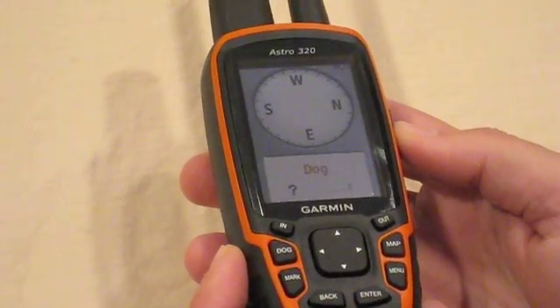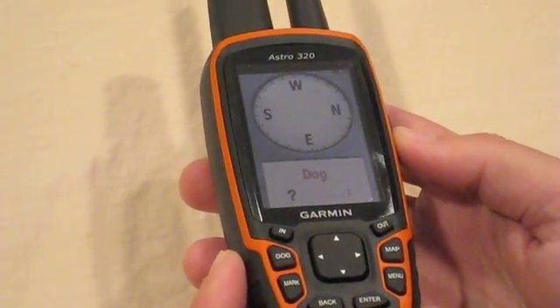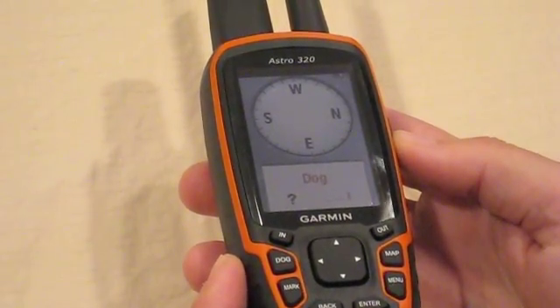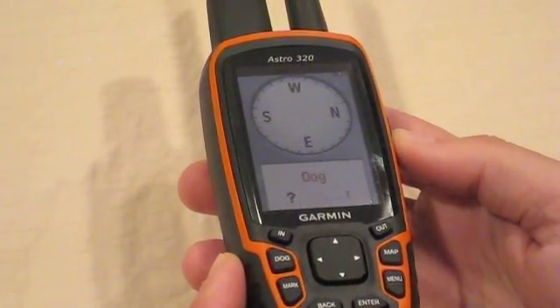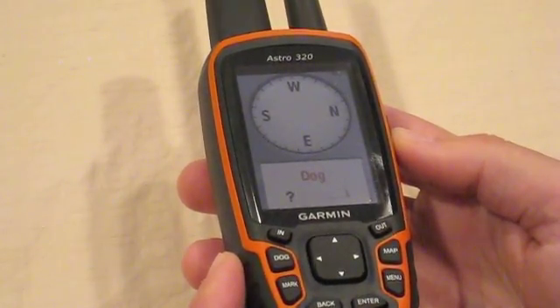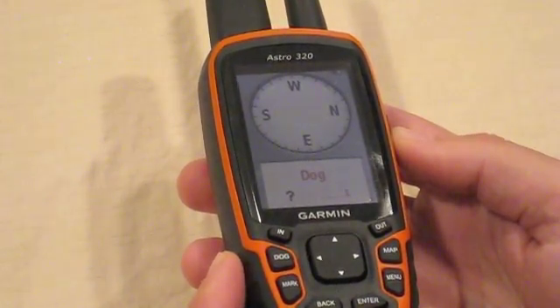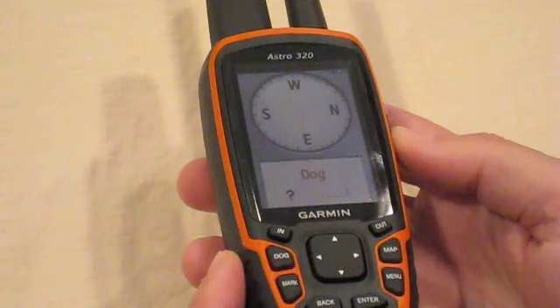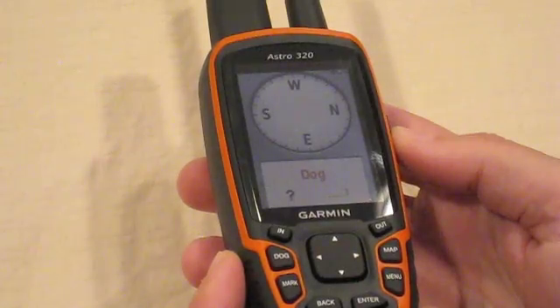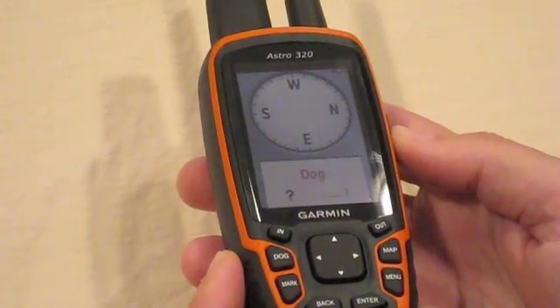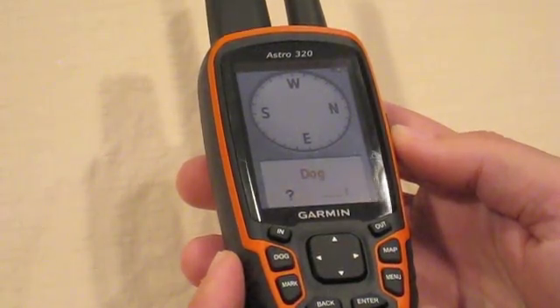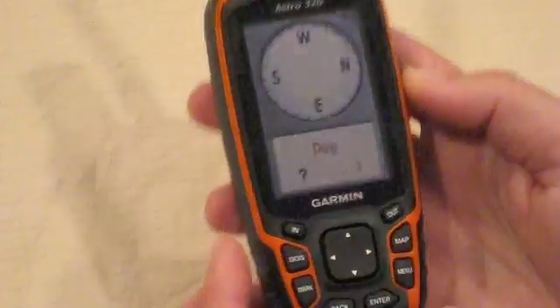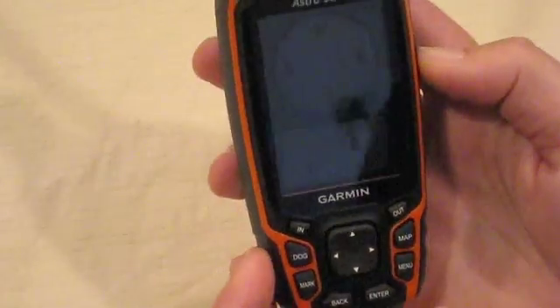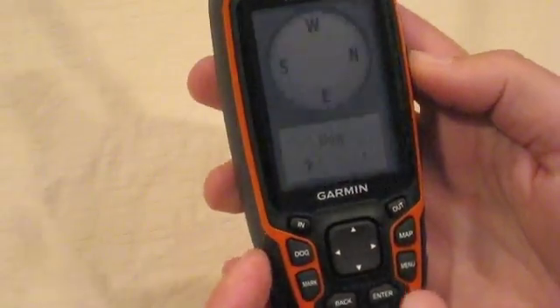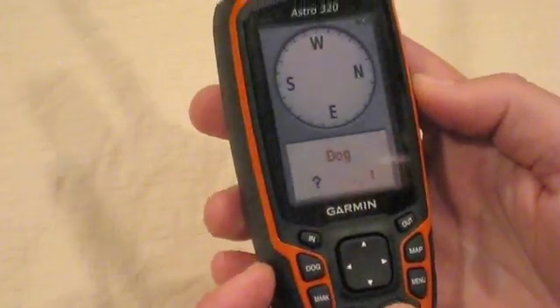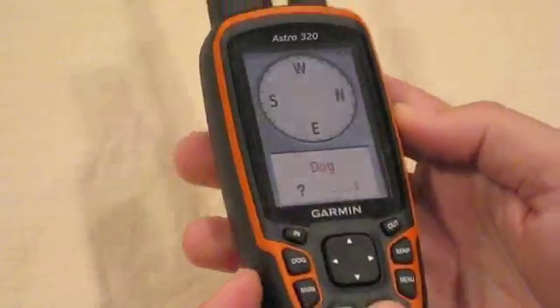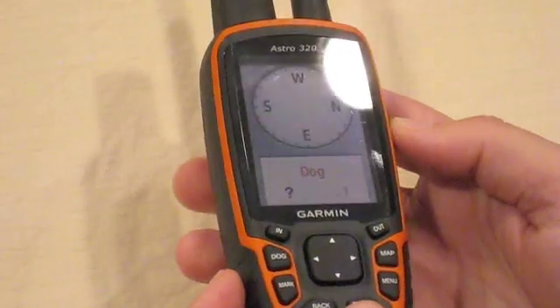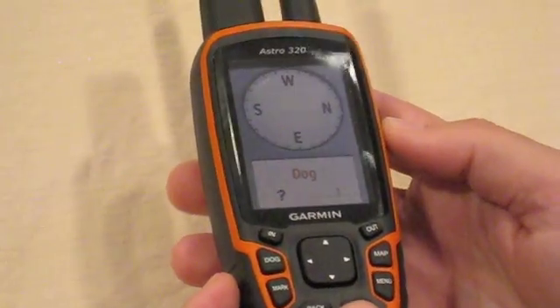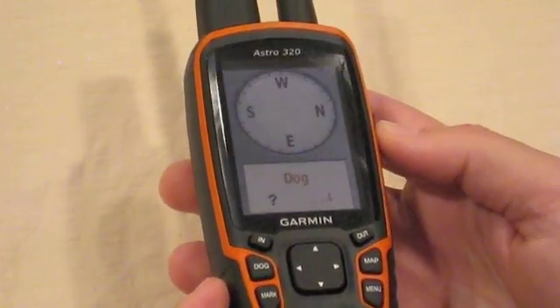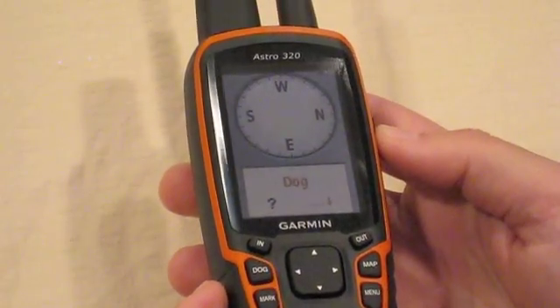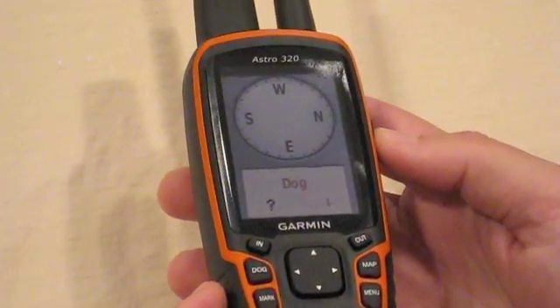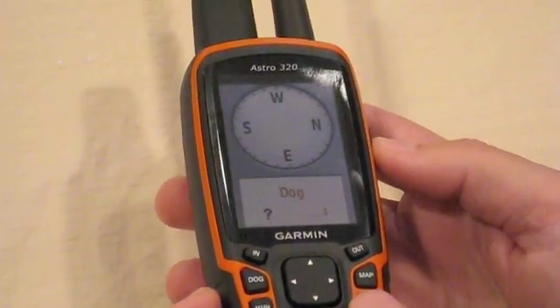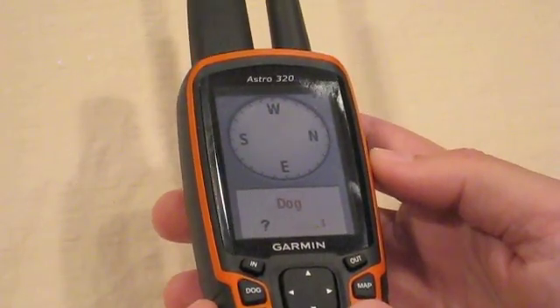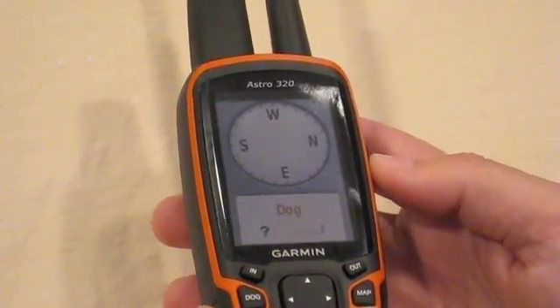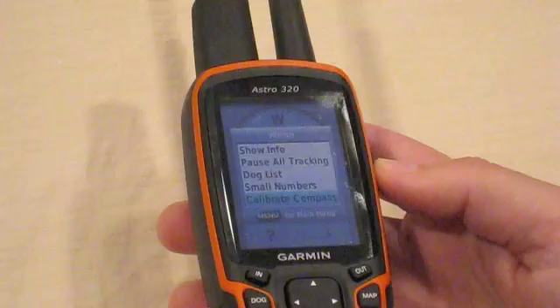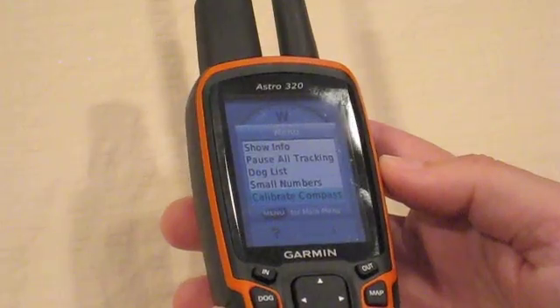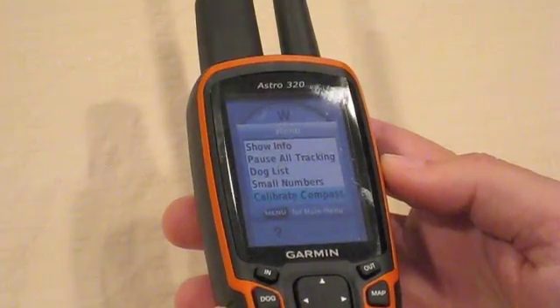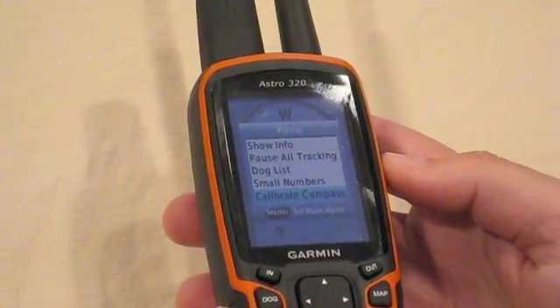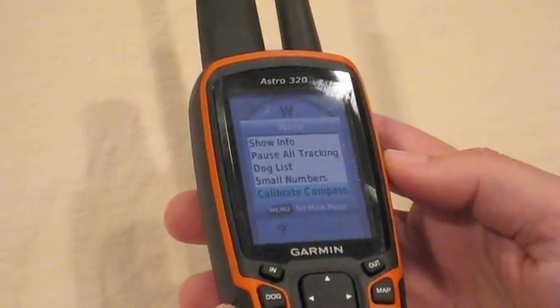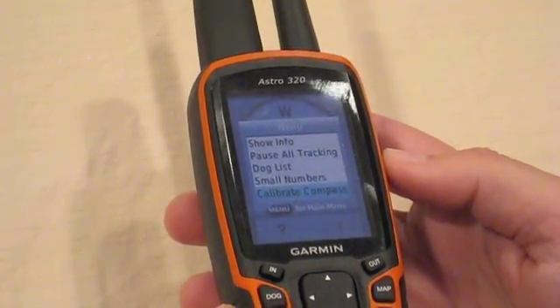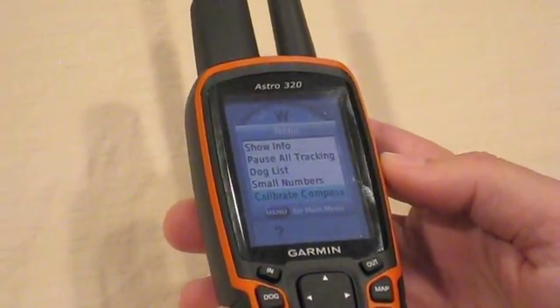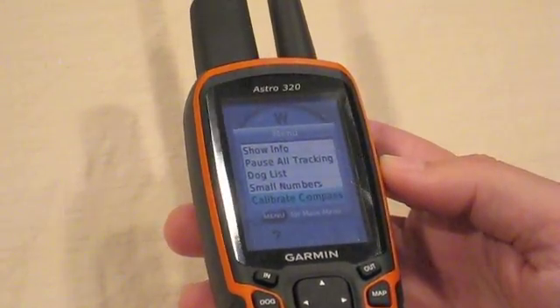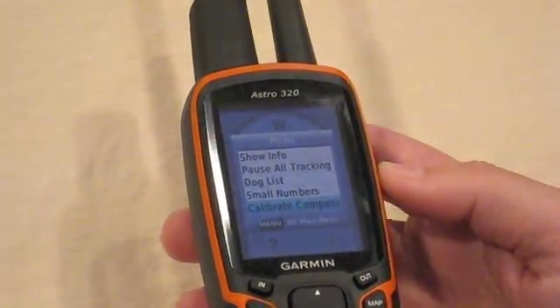The Astro 320 three-axis compass allows you to hold the unit vertically or any other way and still provides you an accurate reading. However, it requires a different calibration.